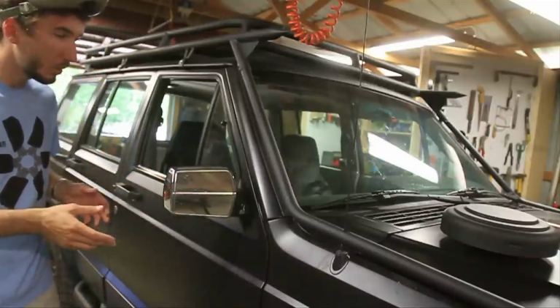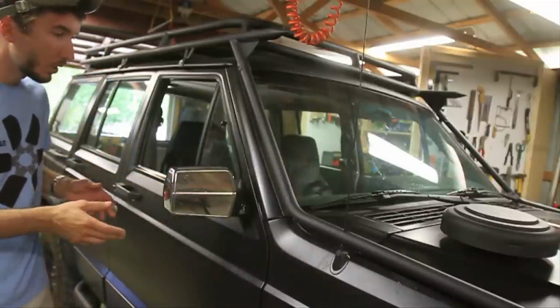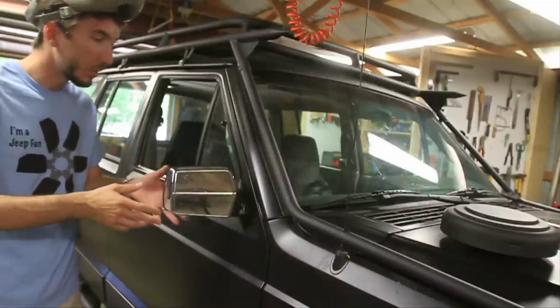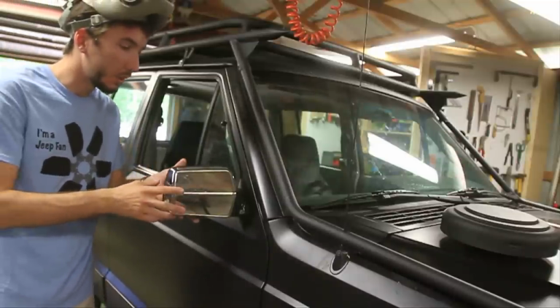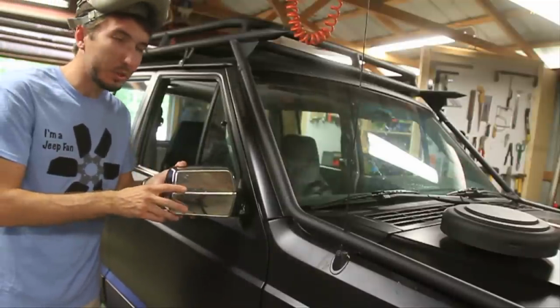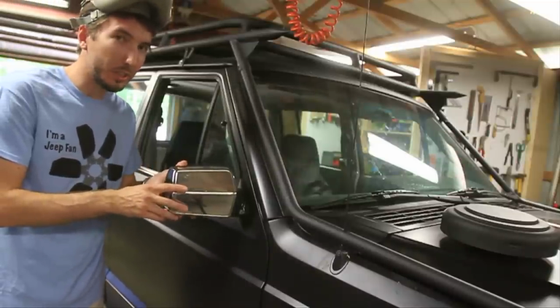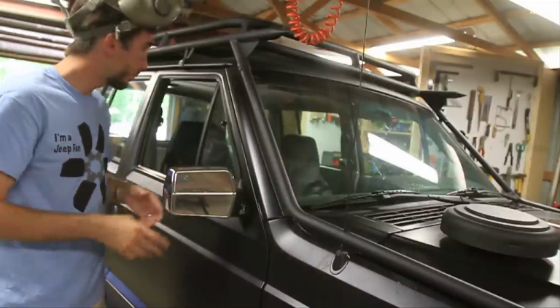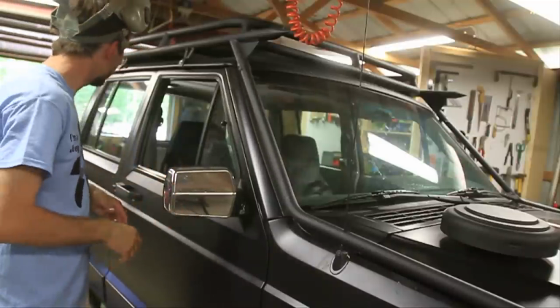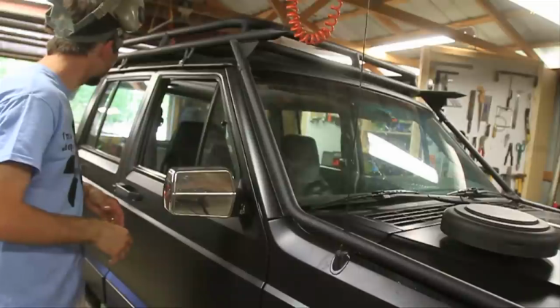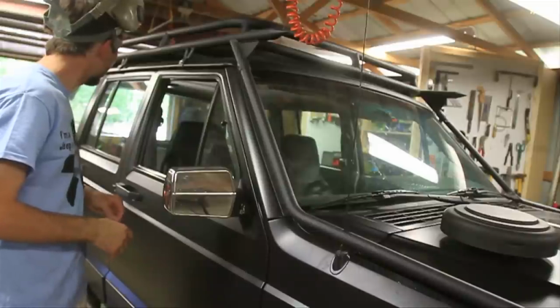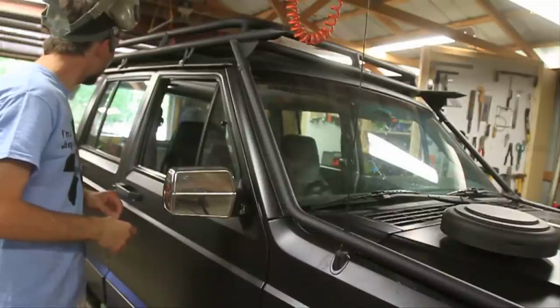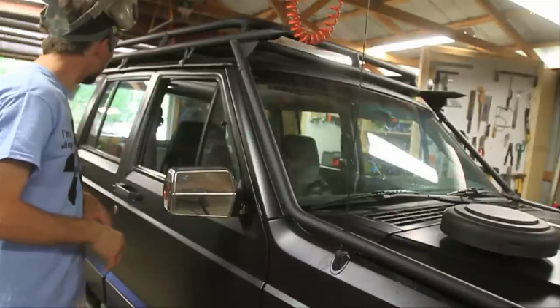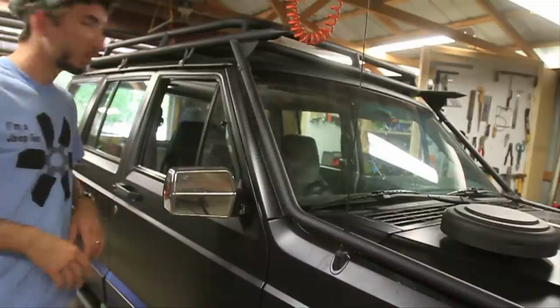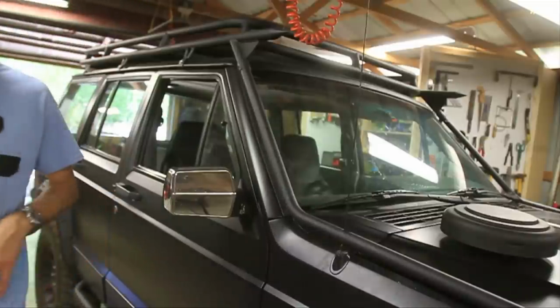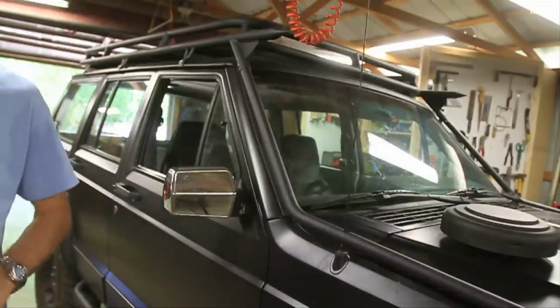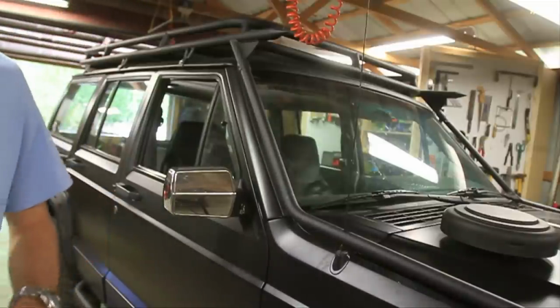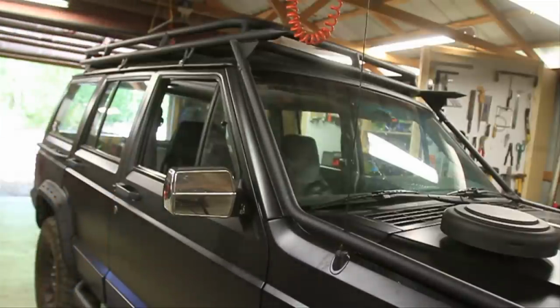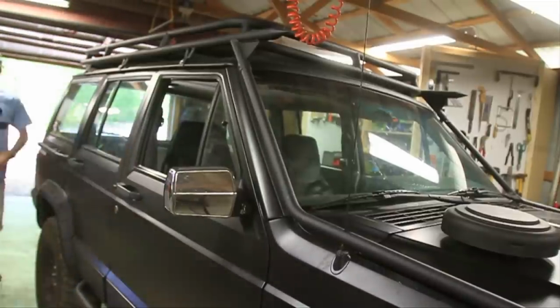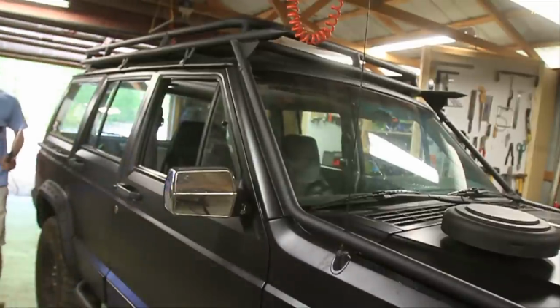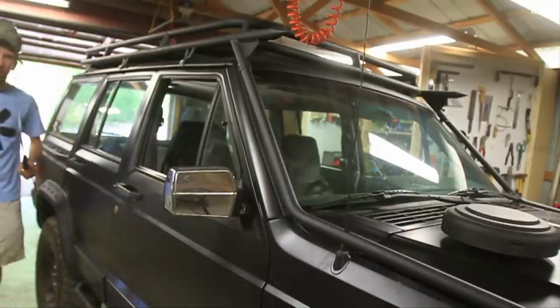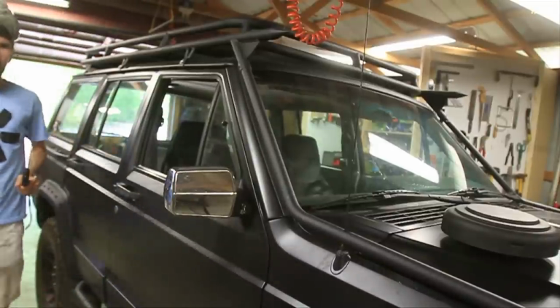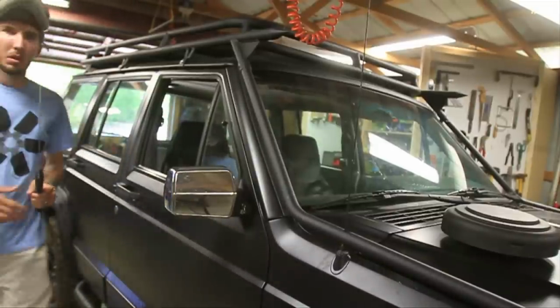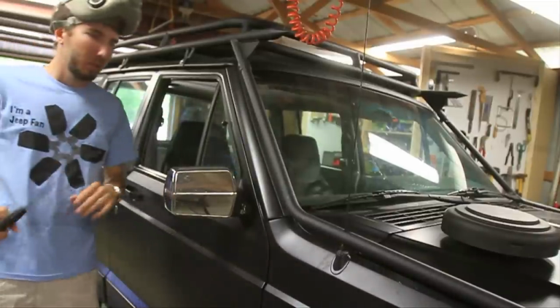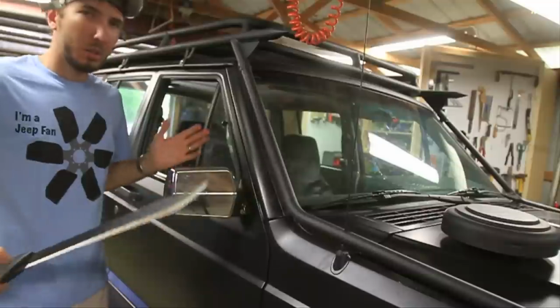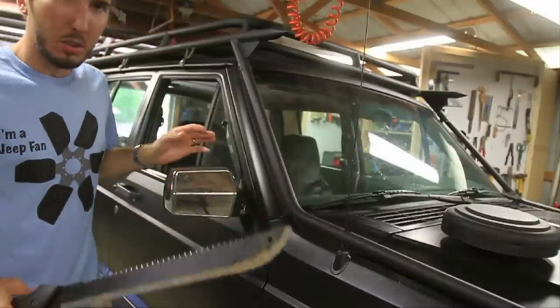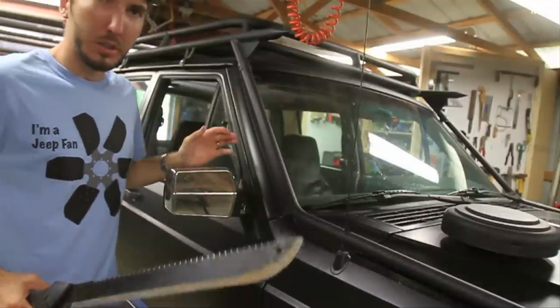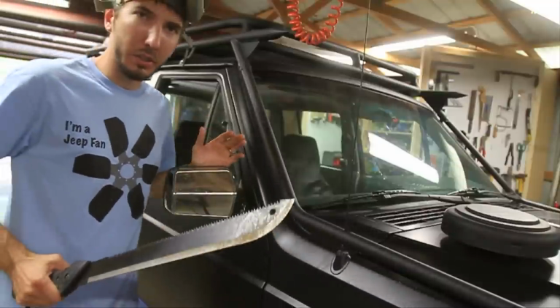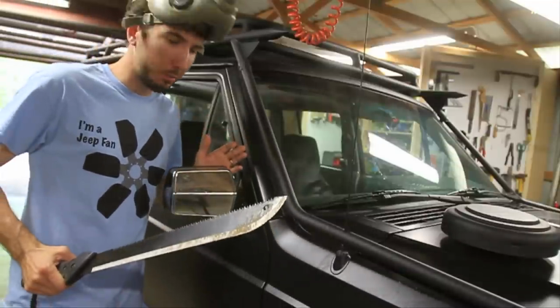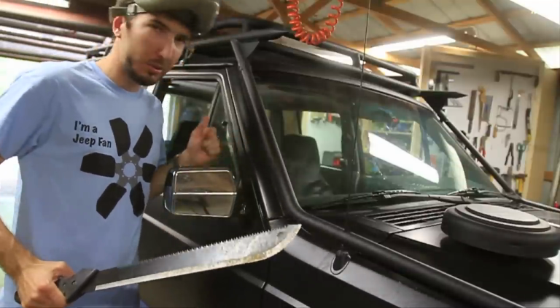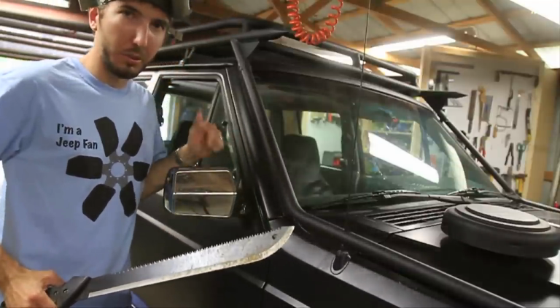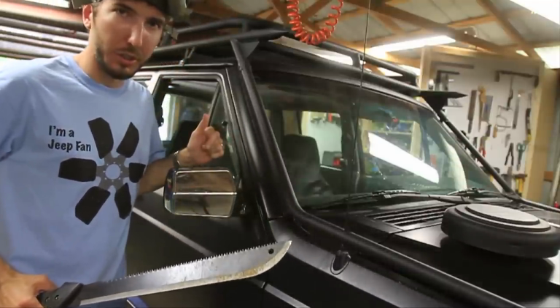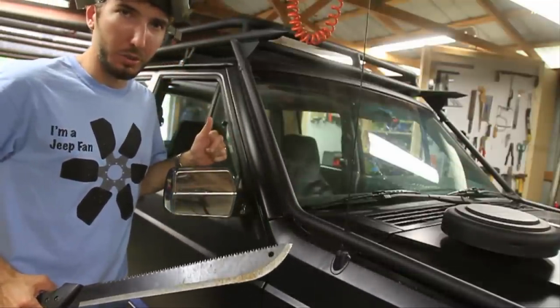So the first thing that we need to do is take it off. Somebody's coming — sorry, I had to take care of a zombie. I told you they were attracted to chrome.